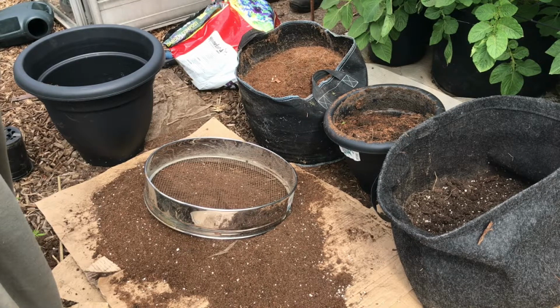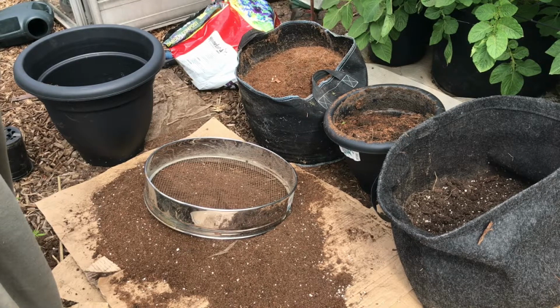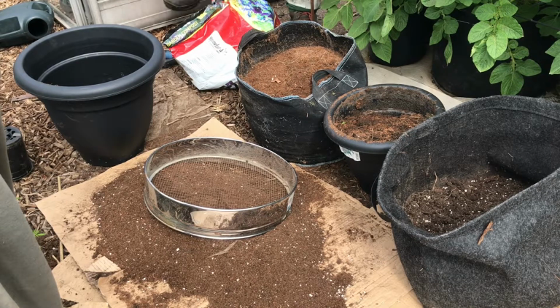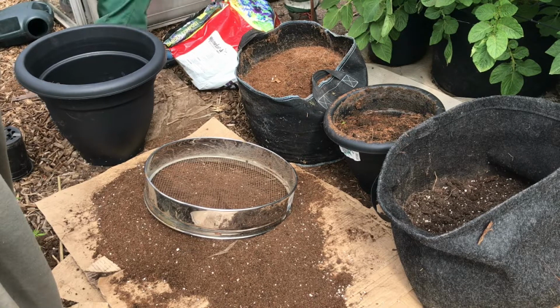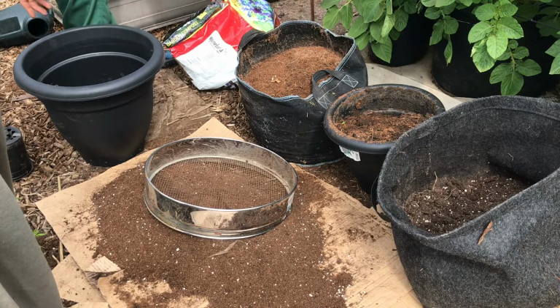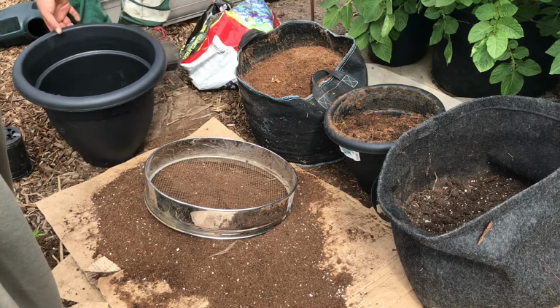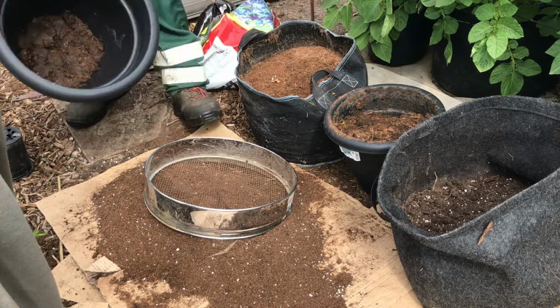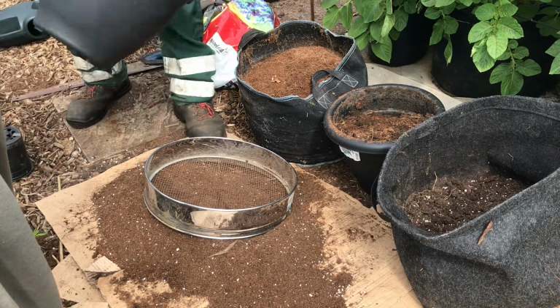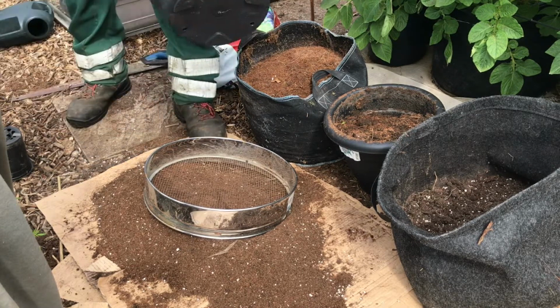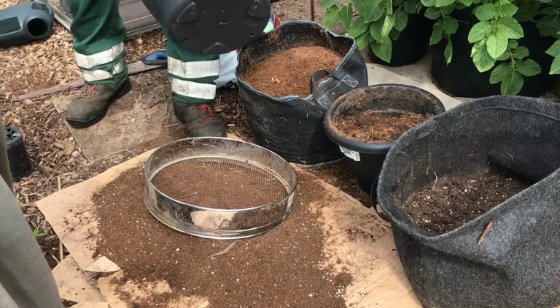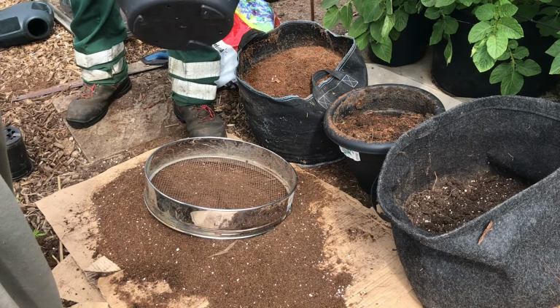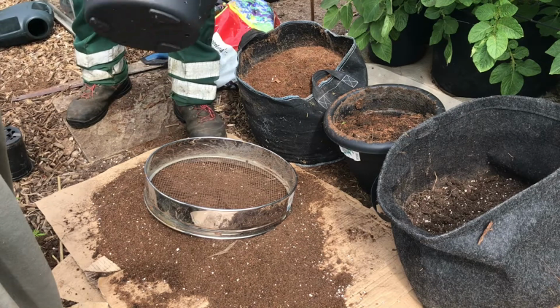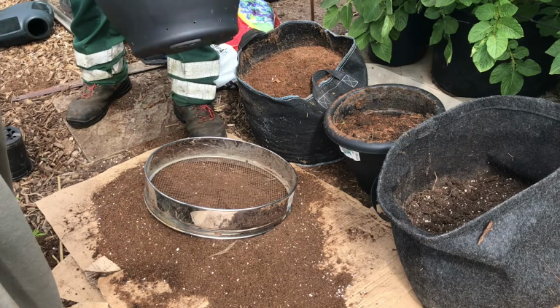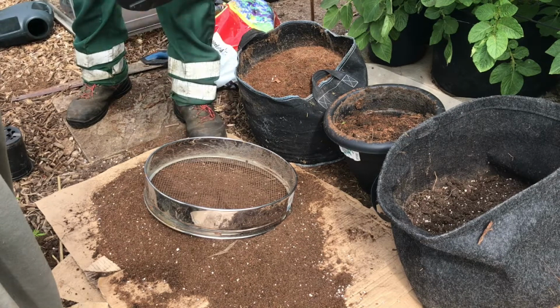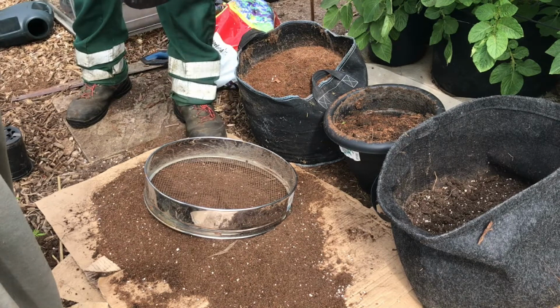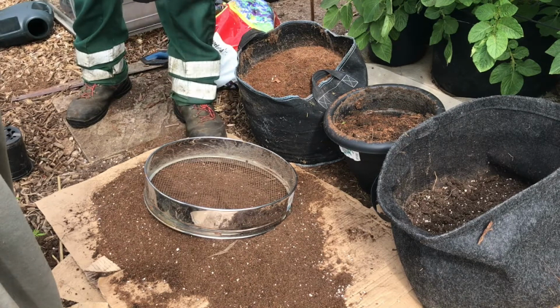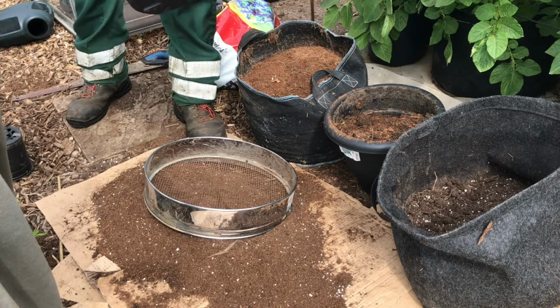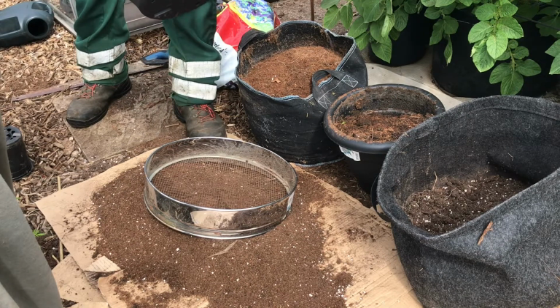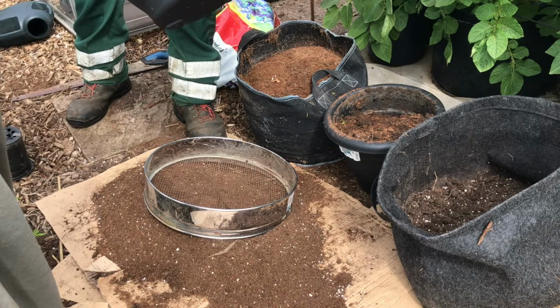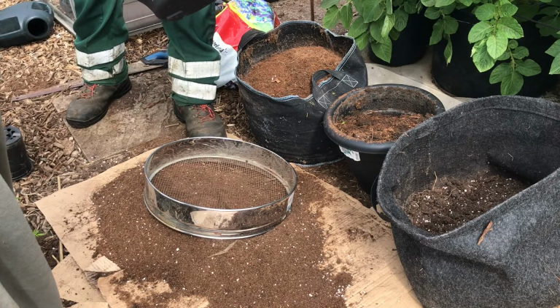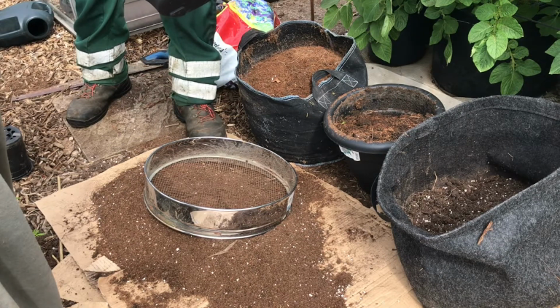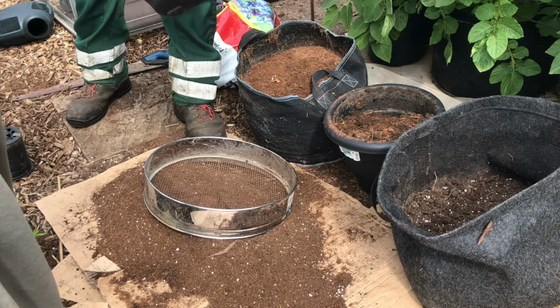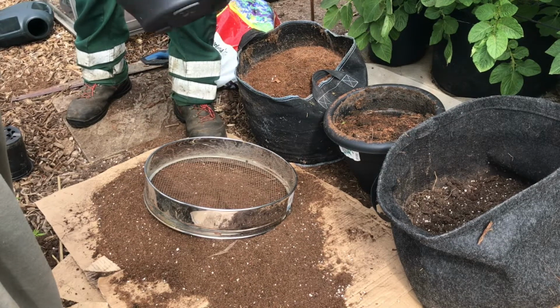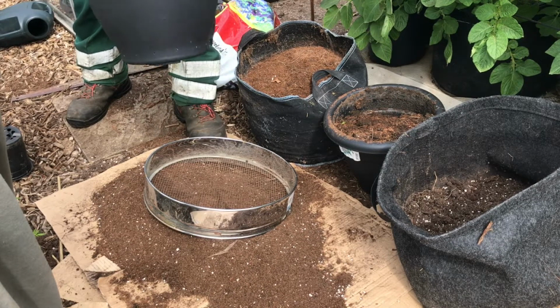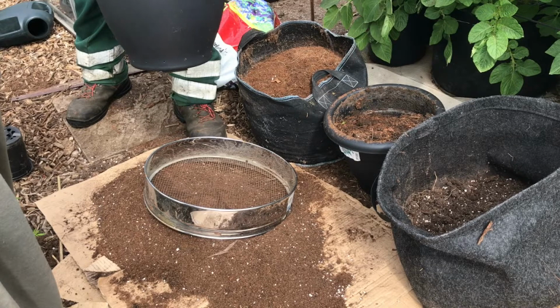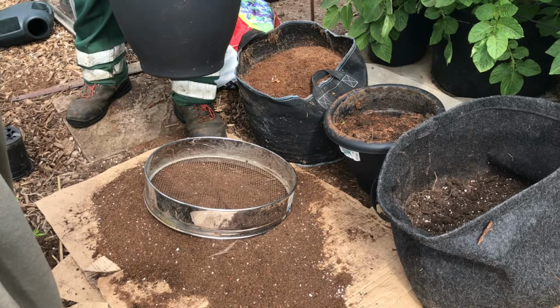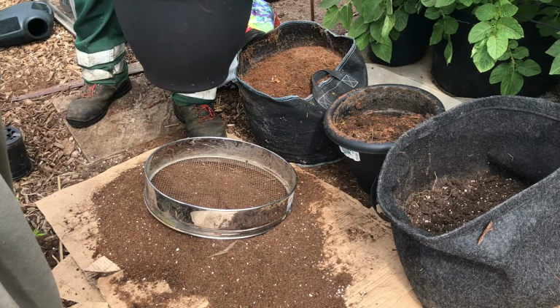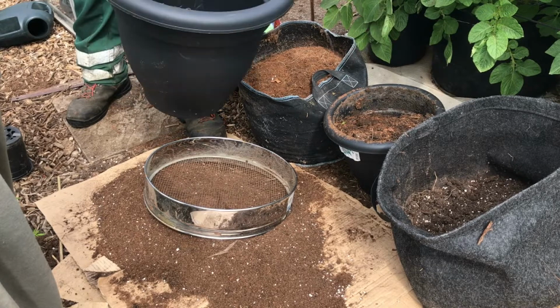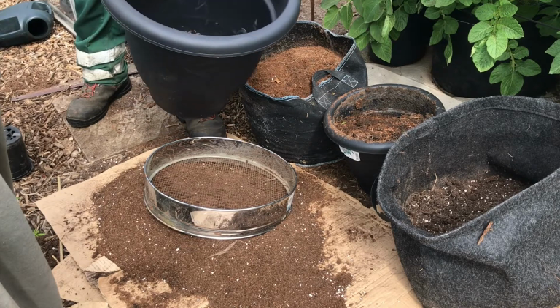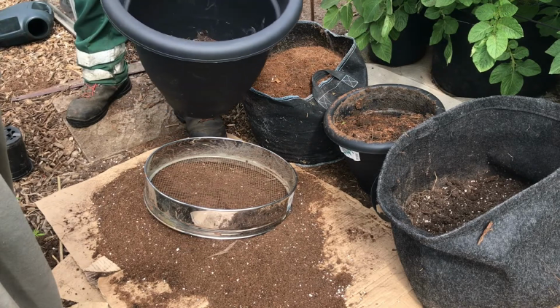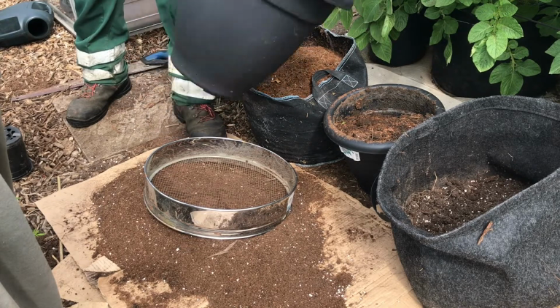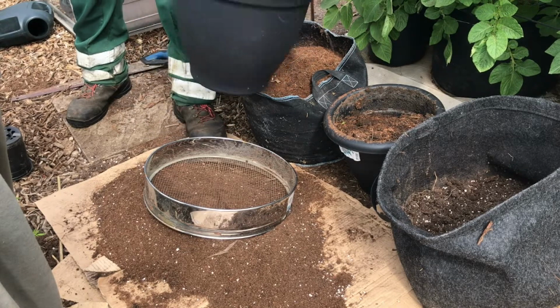So yeah, a bit similar to the other one, put some drainage around the side, there's a couple of holes in the bottom, so hopefully it fills up and there's a bit of a reservoir in there. I'm not sure if that's going to help me, we'll see.